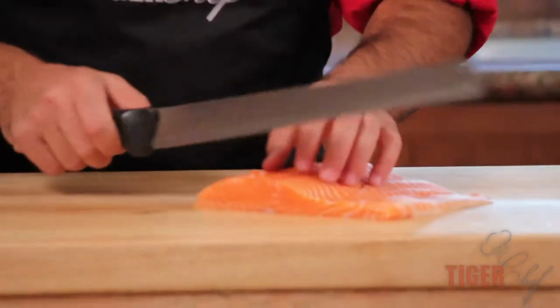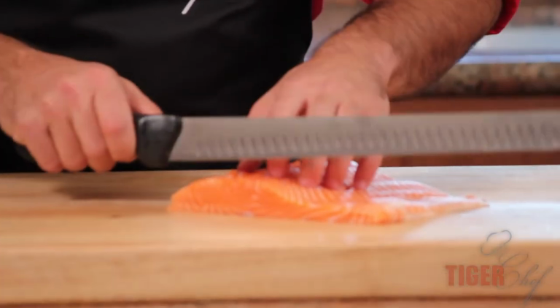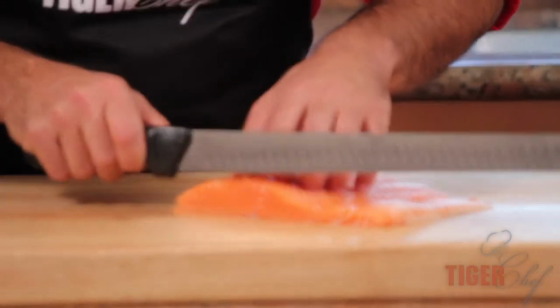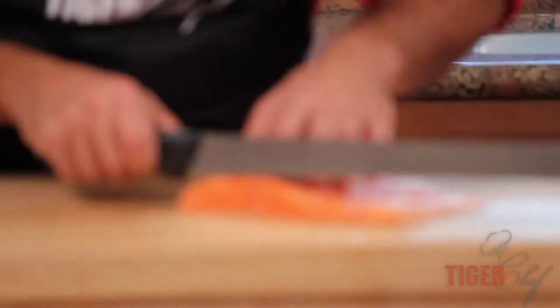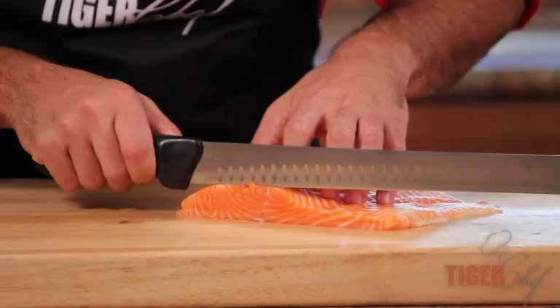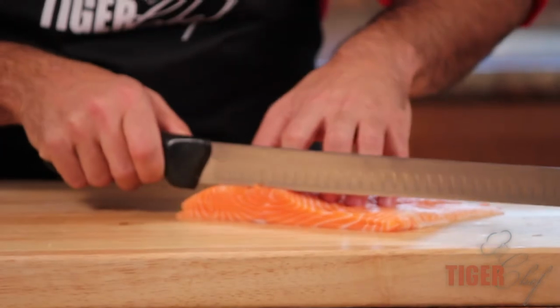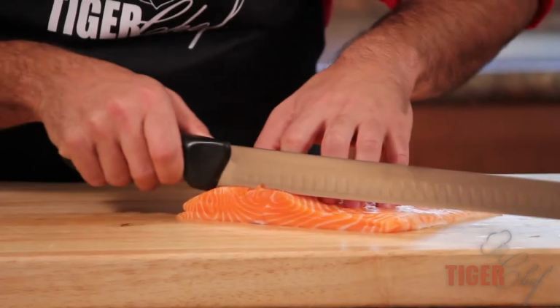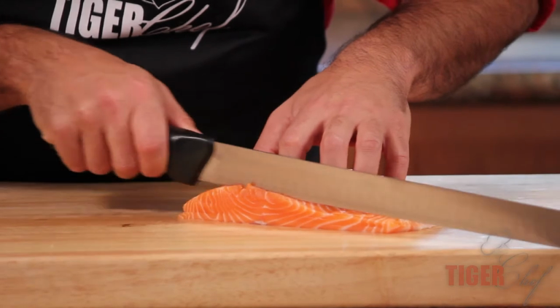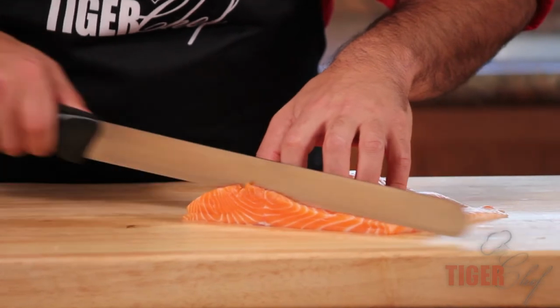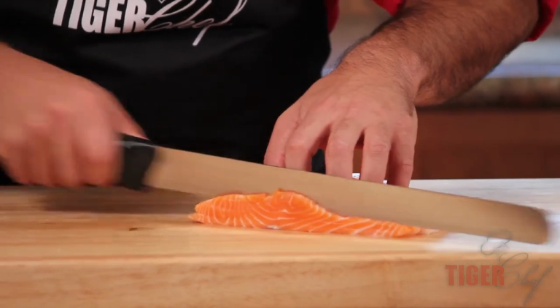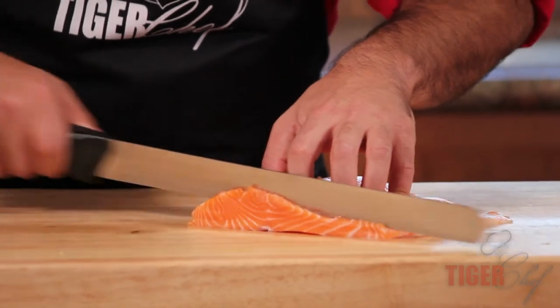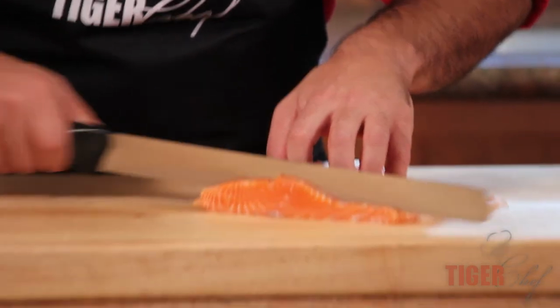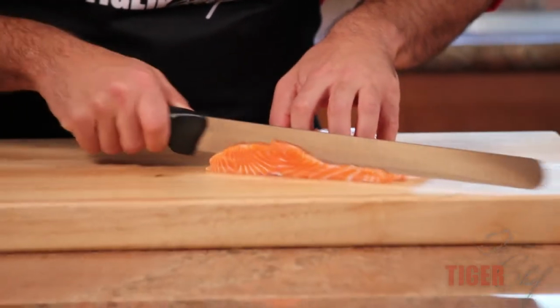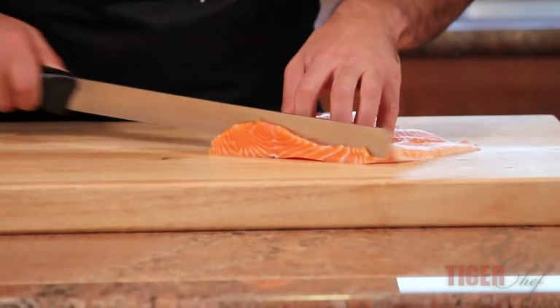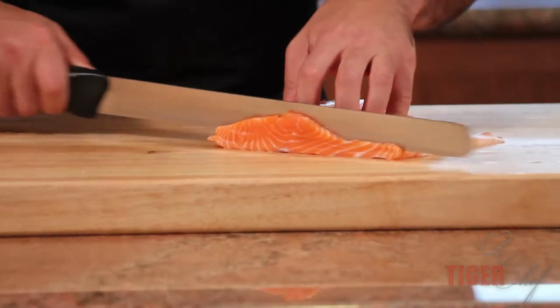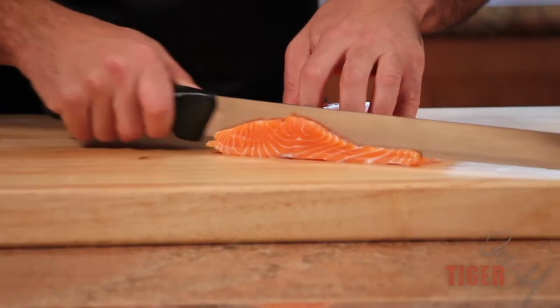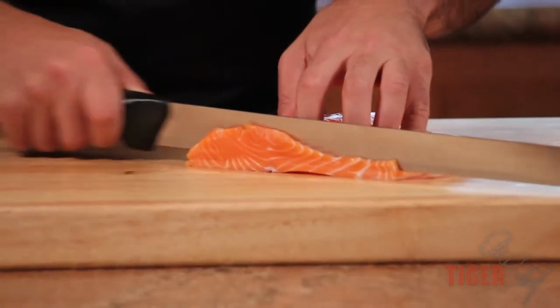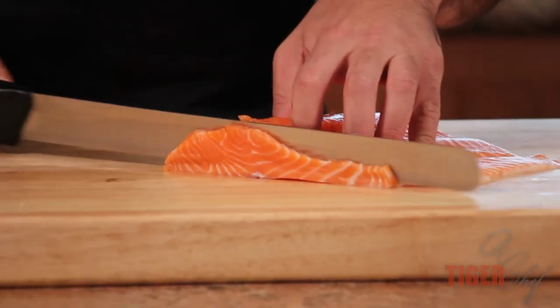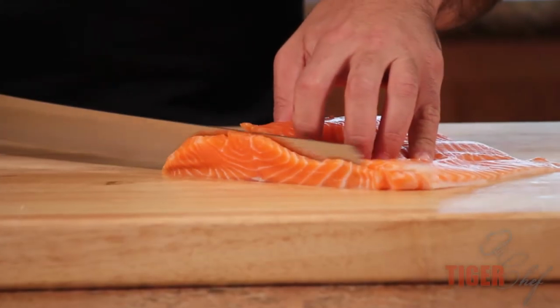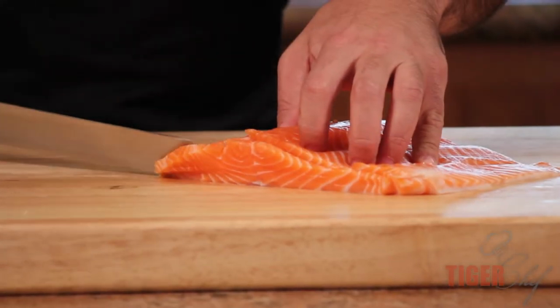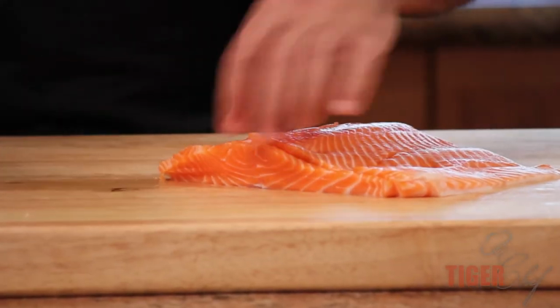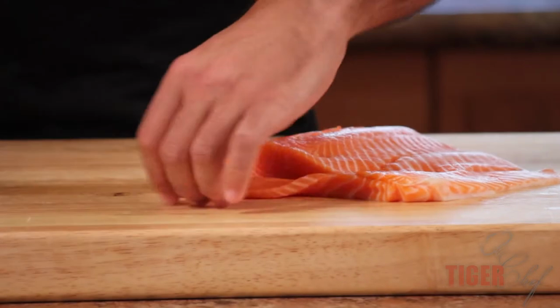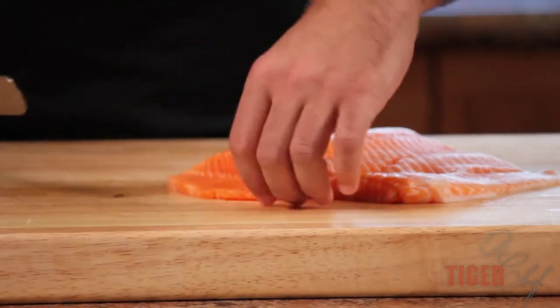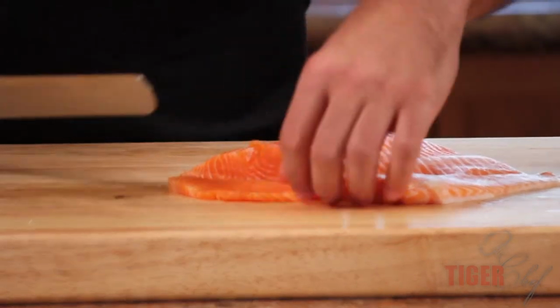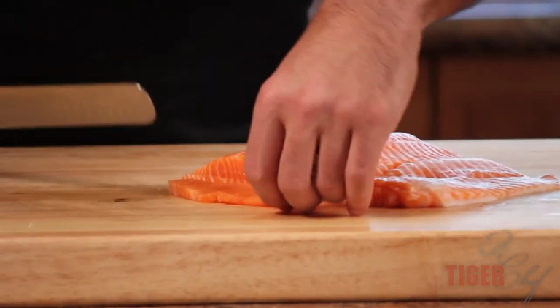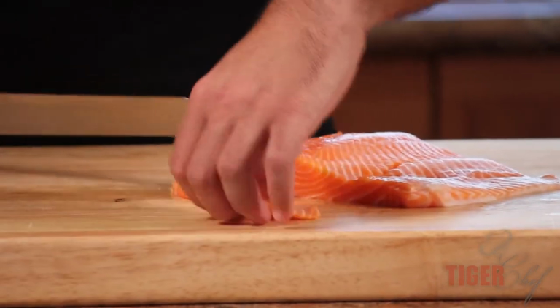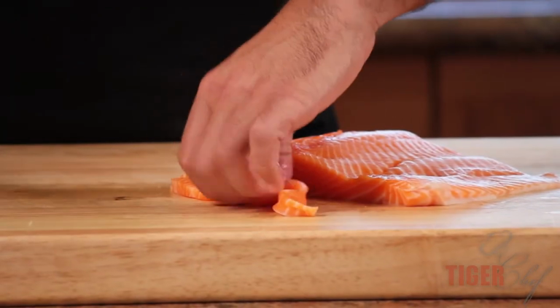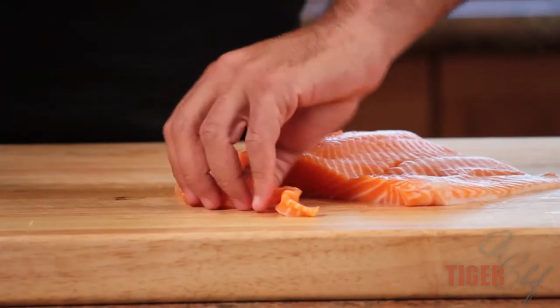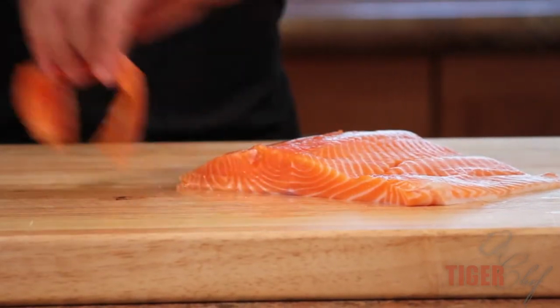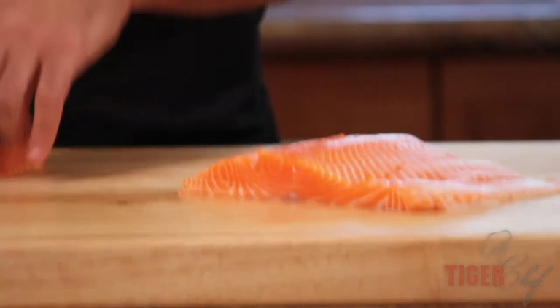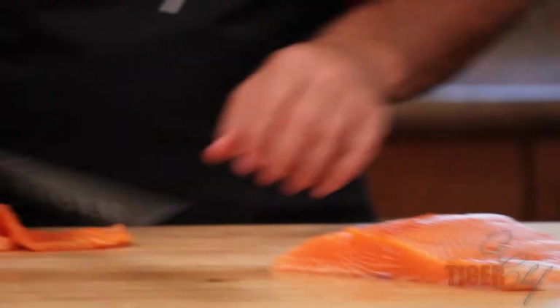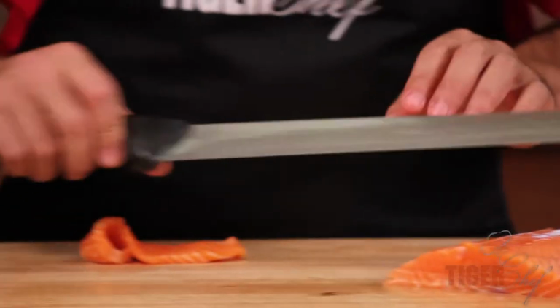Salmon, especially when it's raw, is very delicate. But this thing just slides right on through it. It doesn't rip it apart, which is very important.